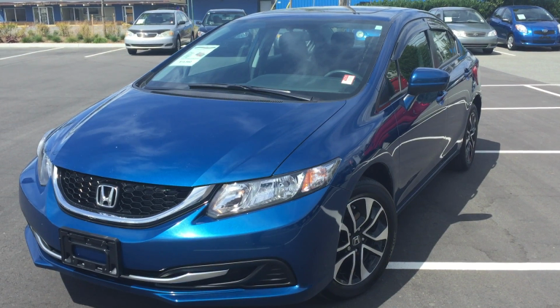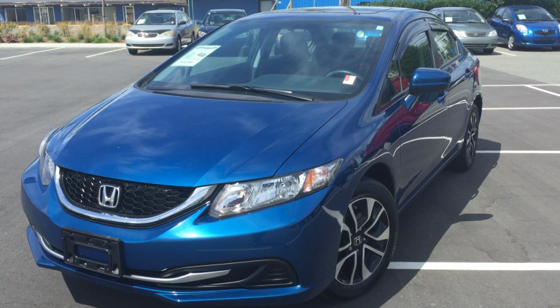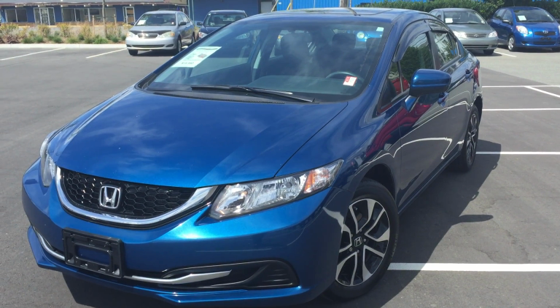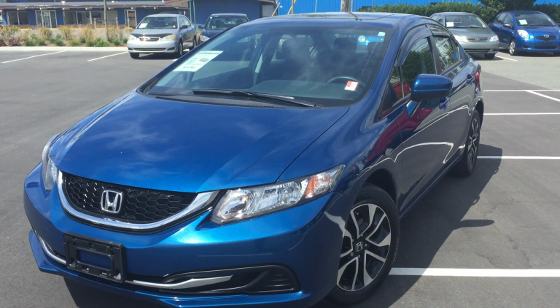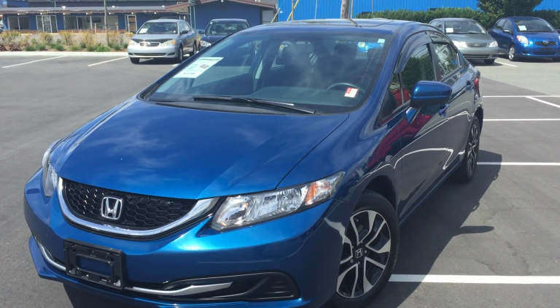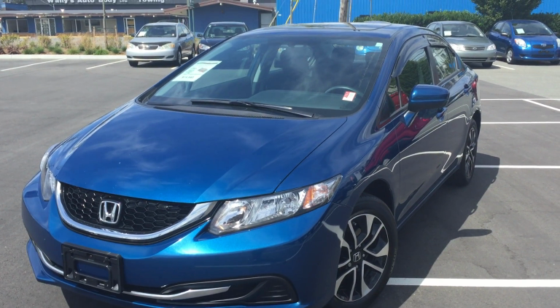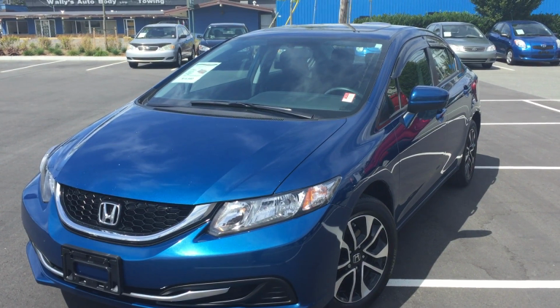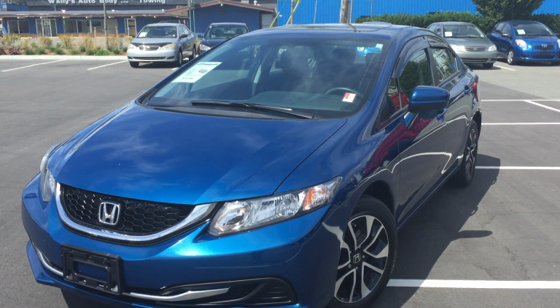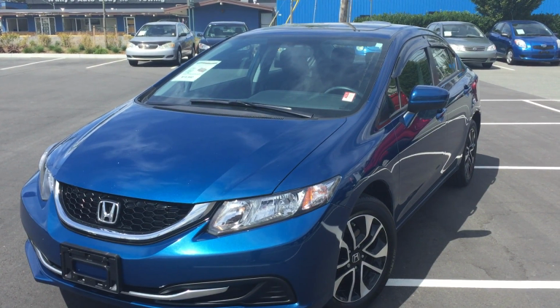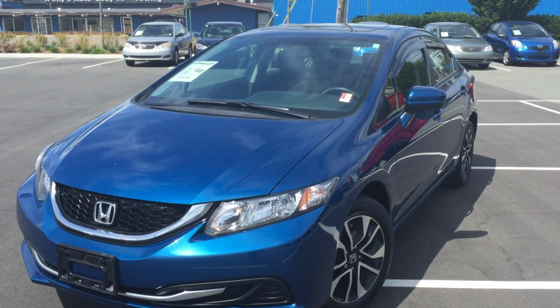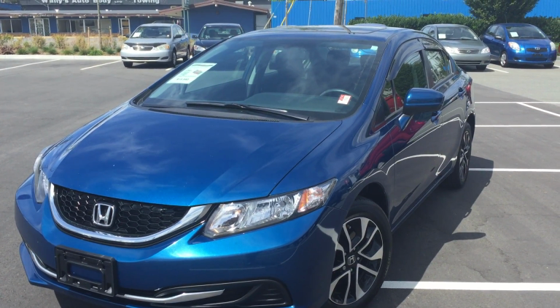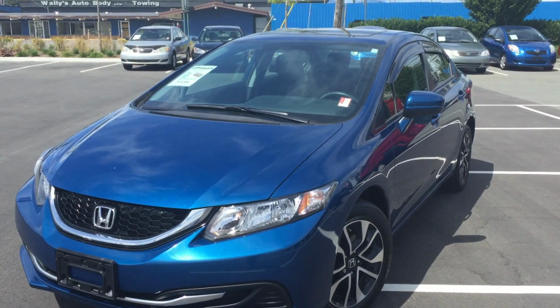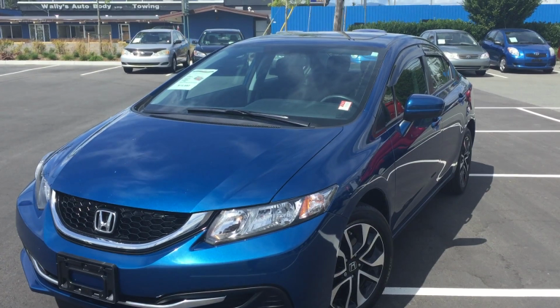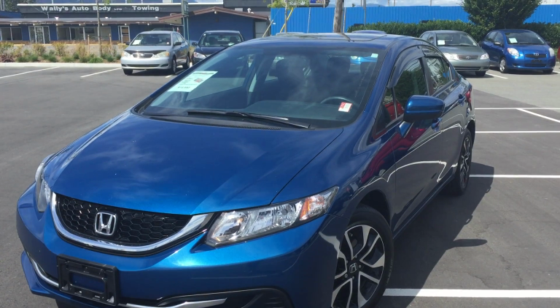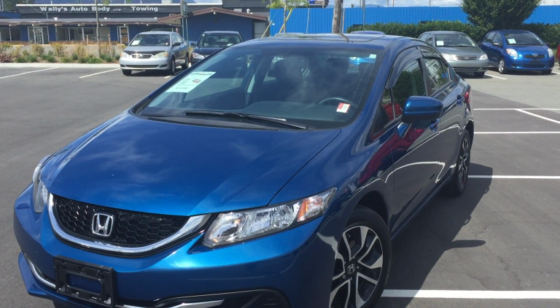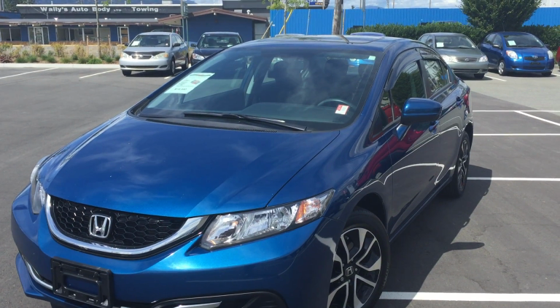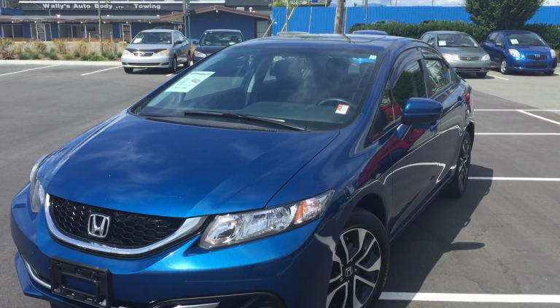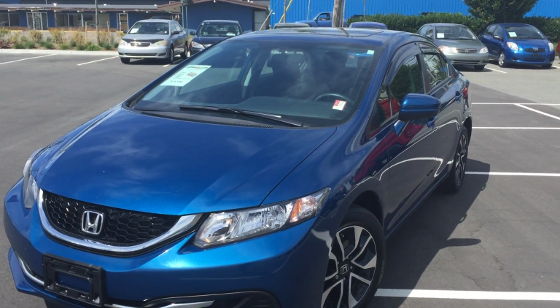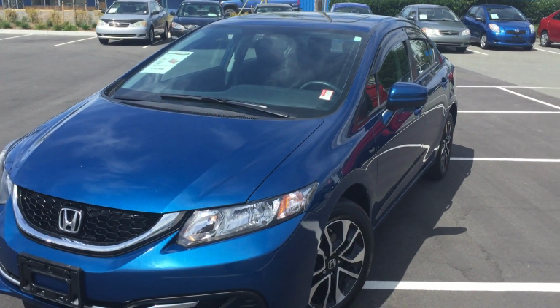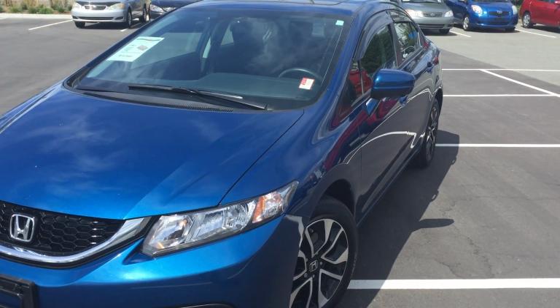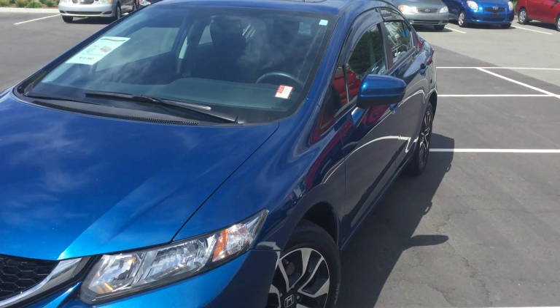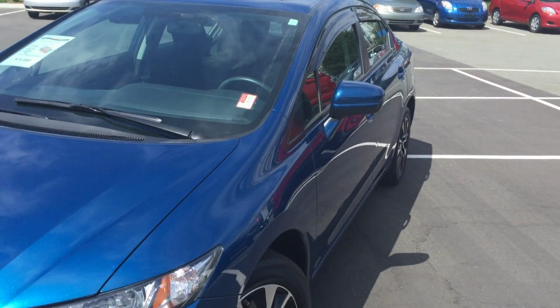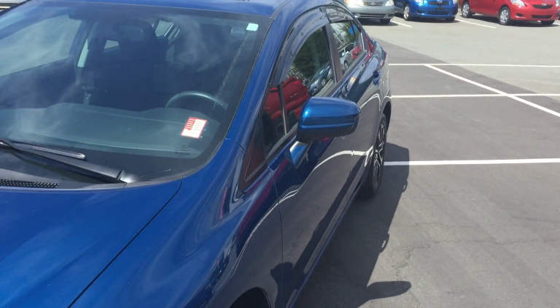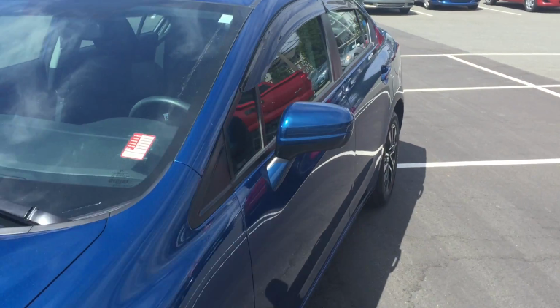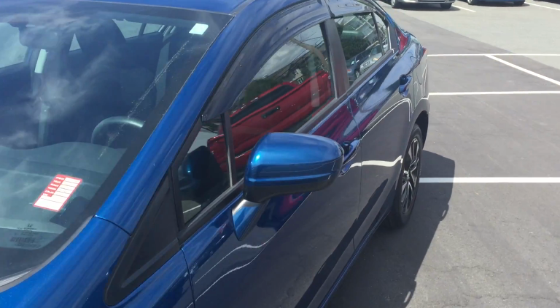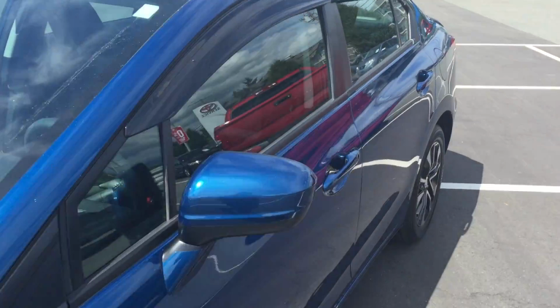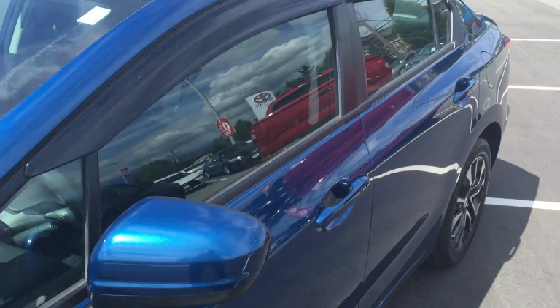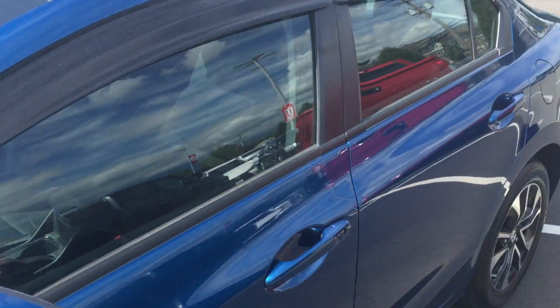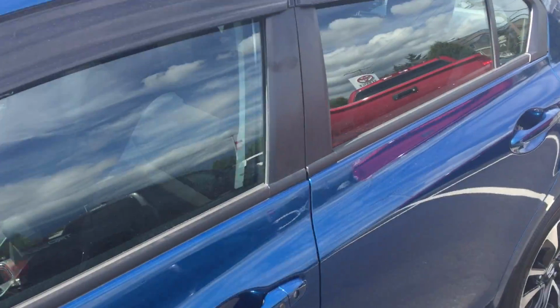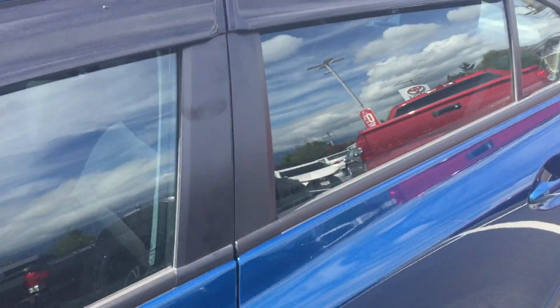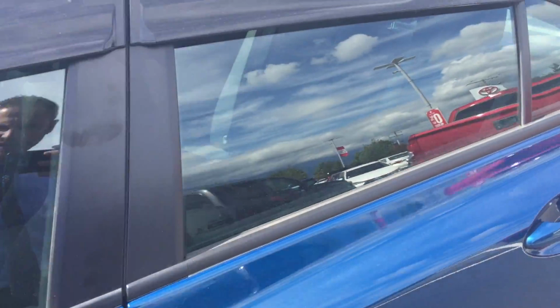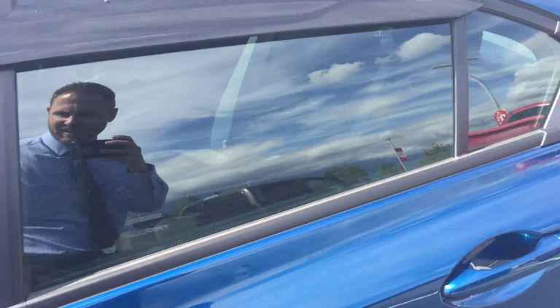Welcome to Valleytoheda.ca. You're having a look at a 2015 Honda Civic, stock number 16511A. This is an EX sedan Honda Civic that just came on trade here at Valleytoheda Scion.